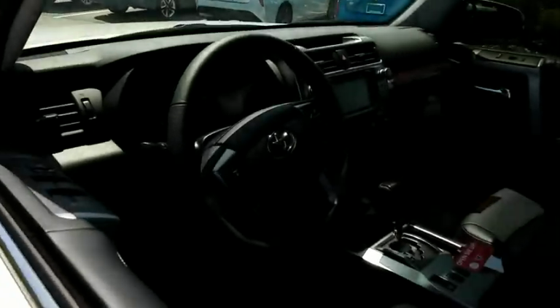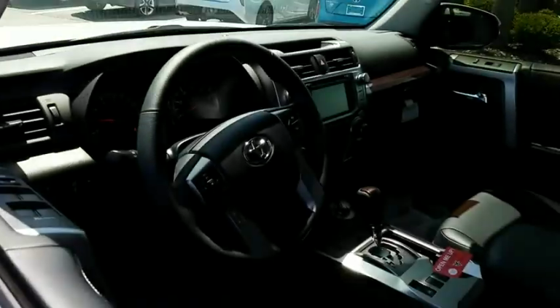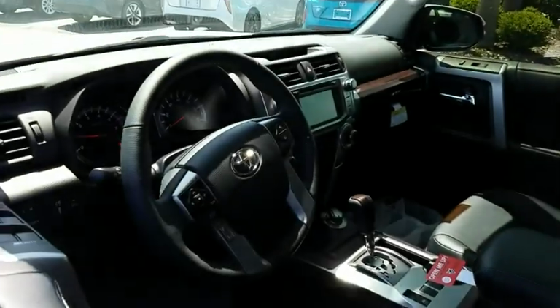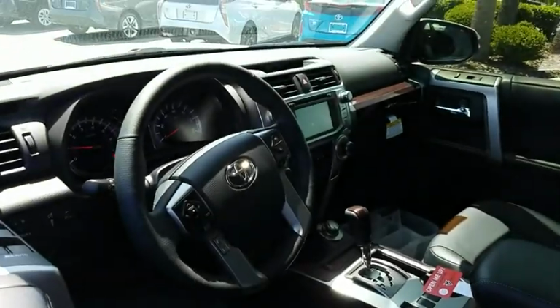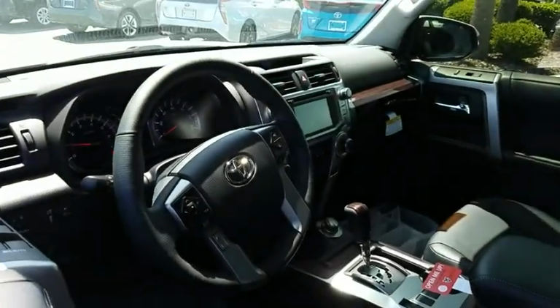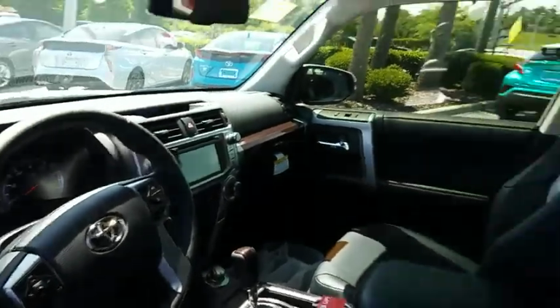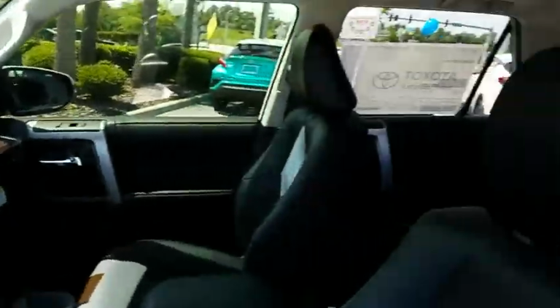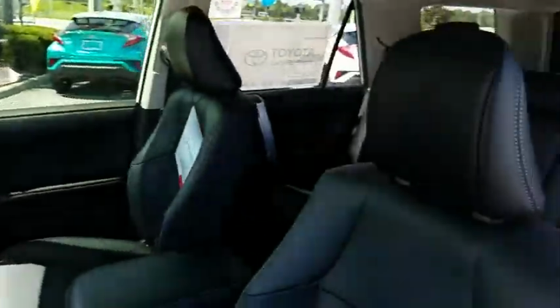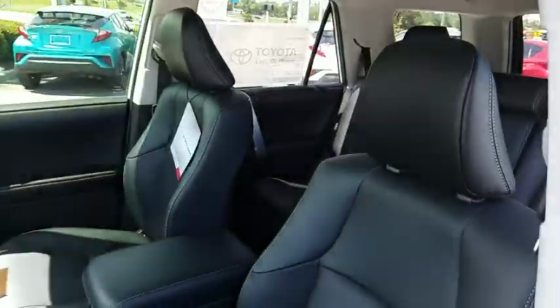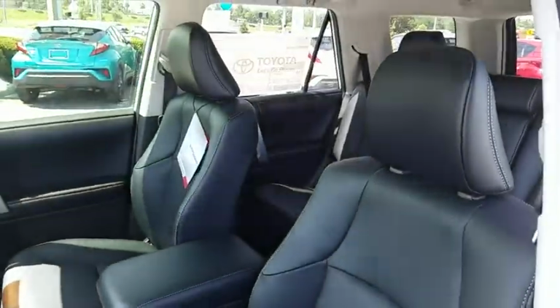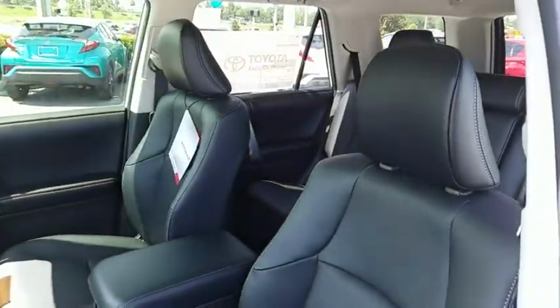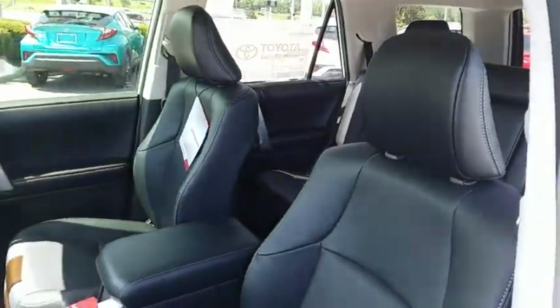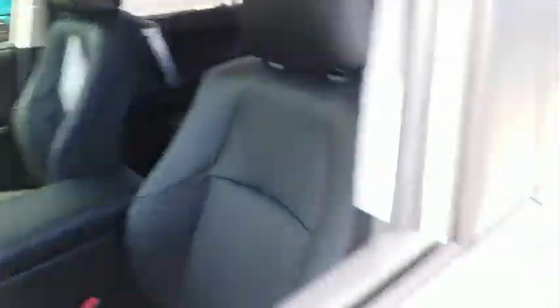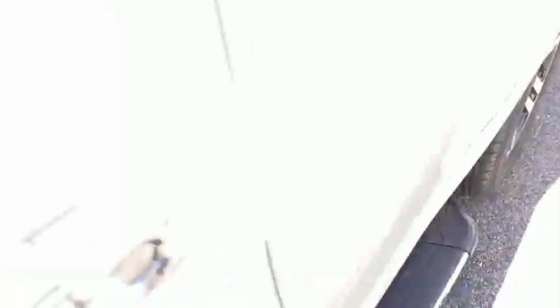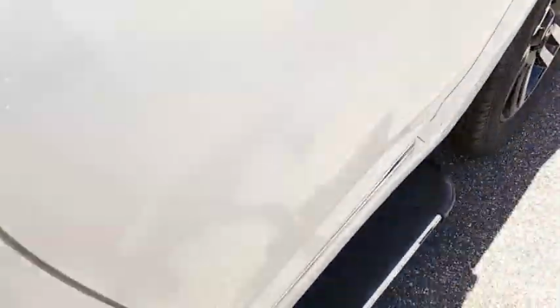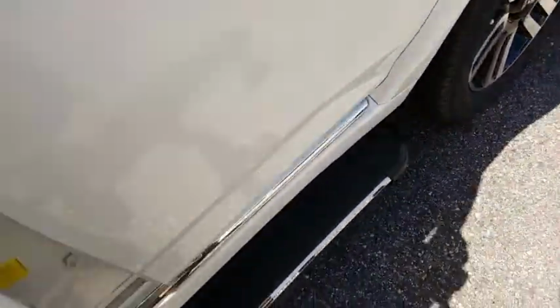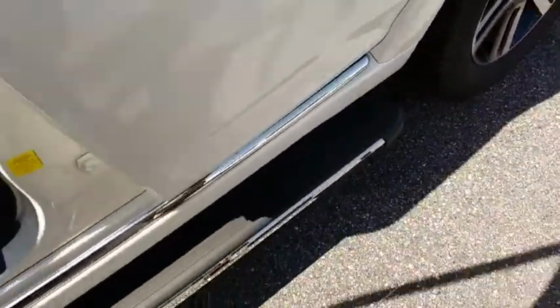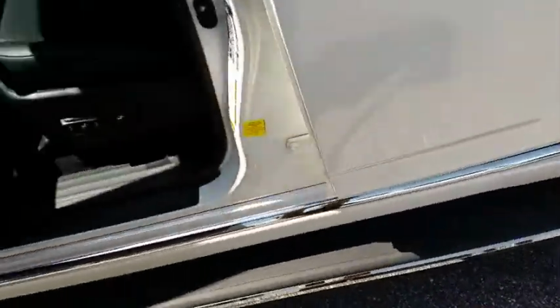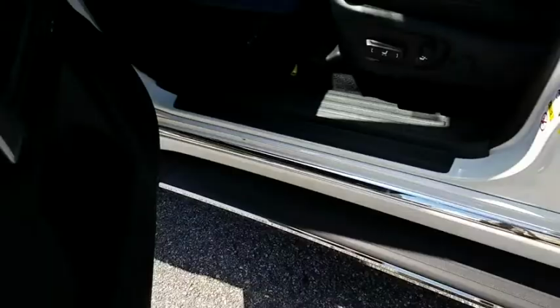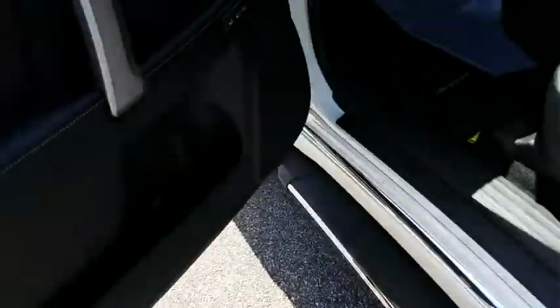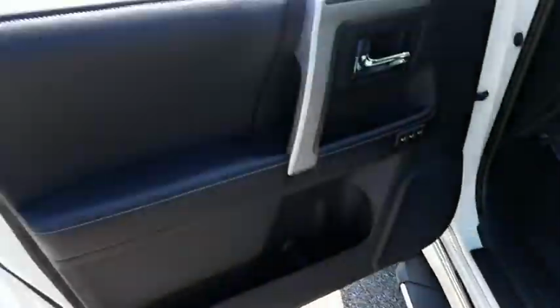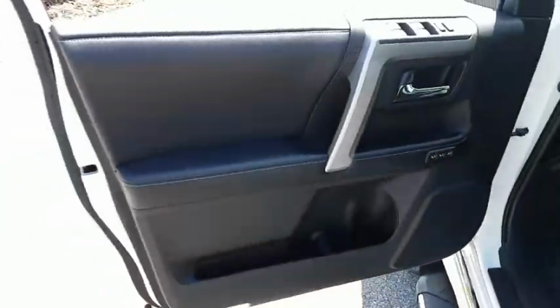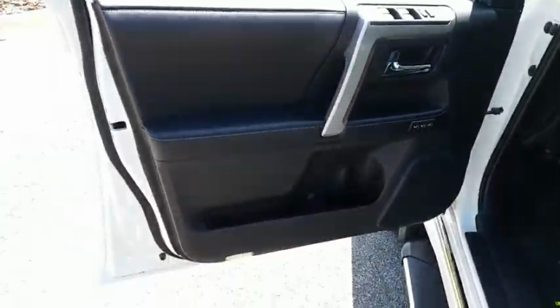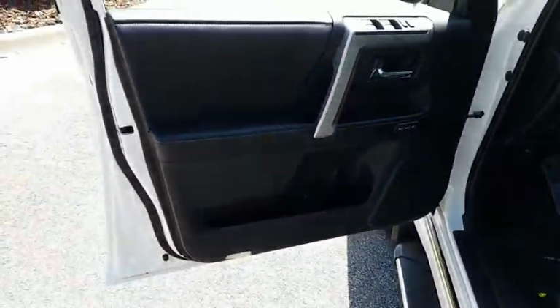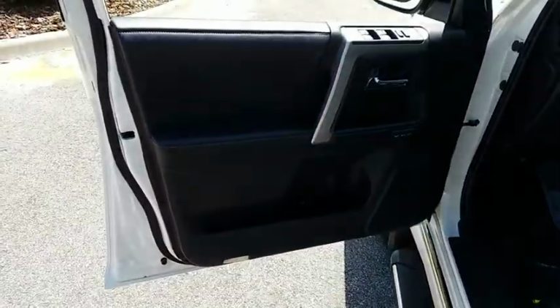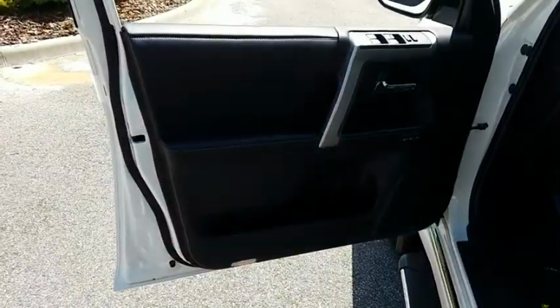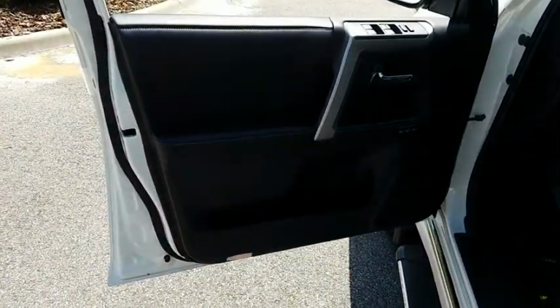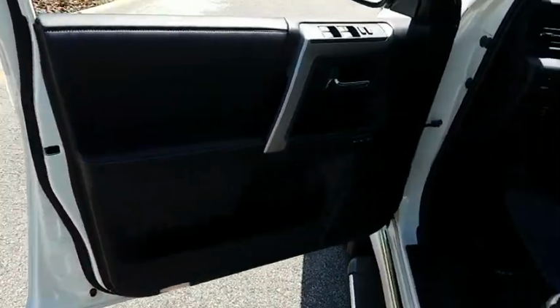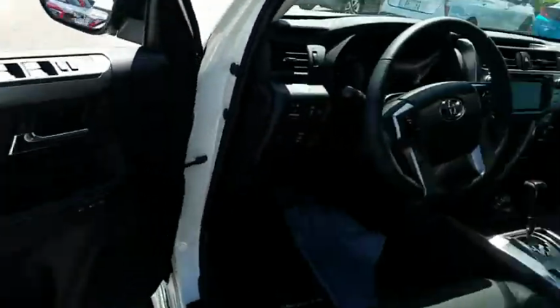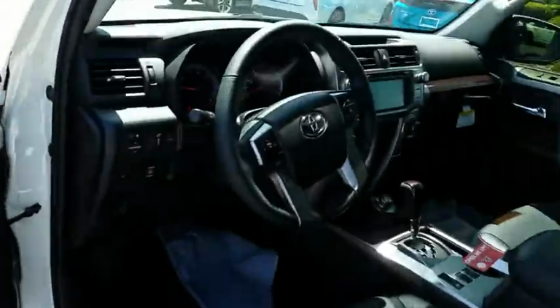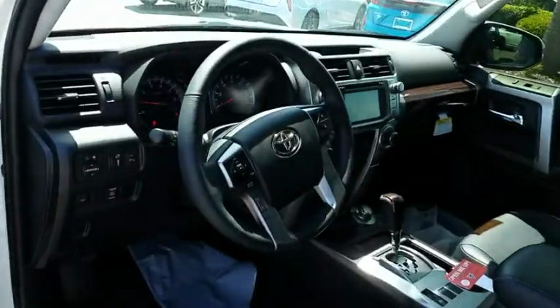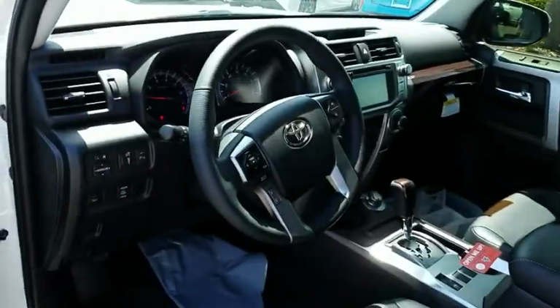Heated front seat, trip computer, power windows, rear window defroster, security system, compass, power moonroof, dual zone air conditioning.